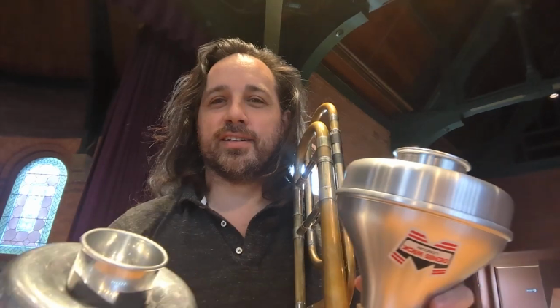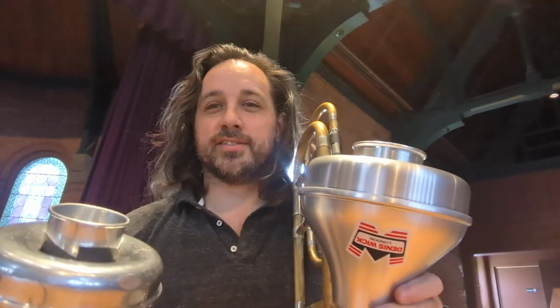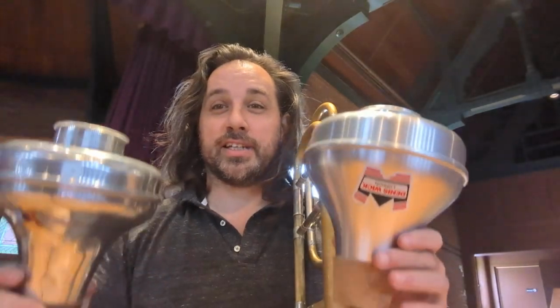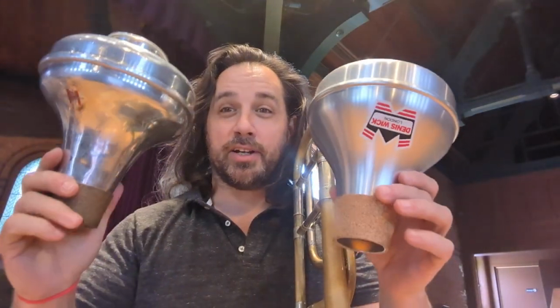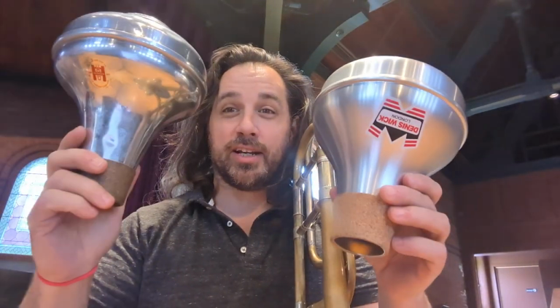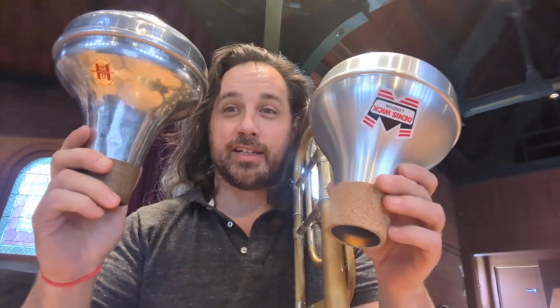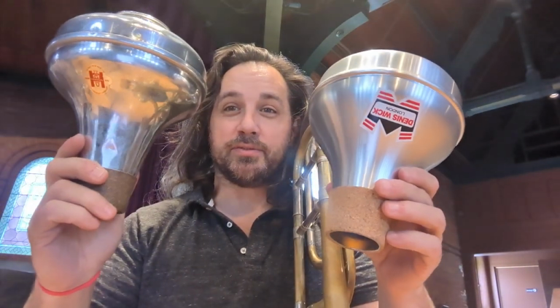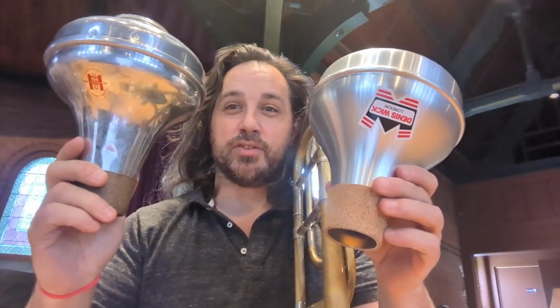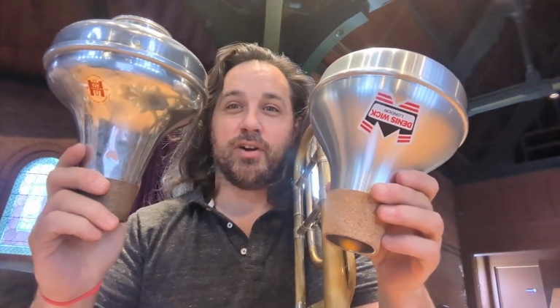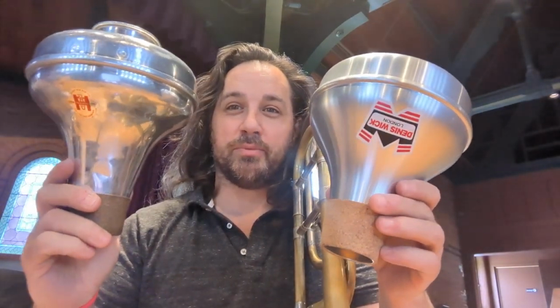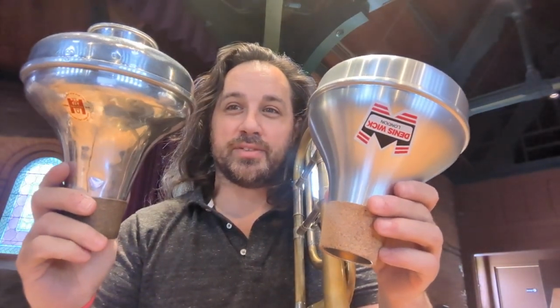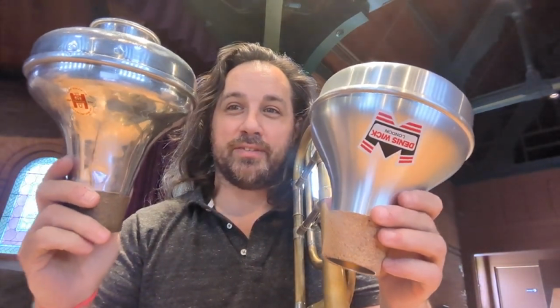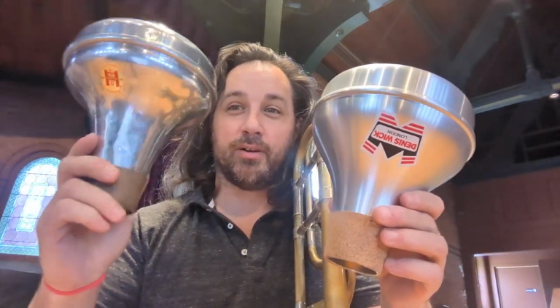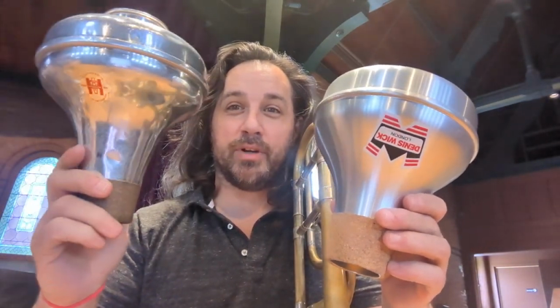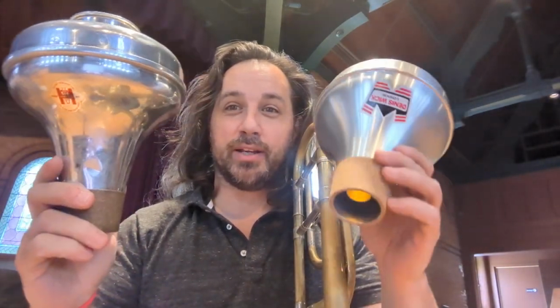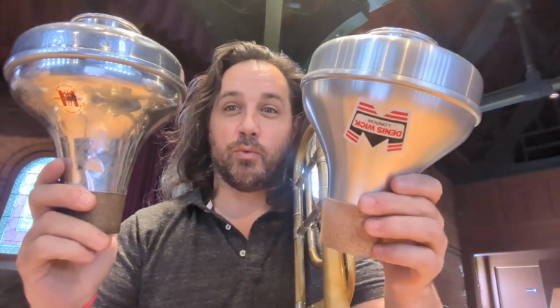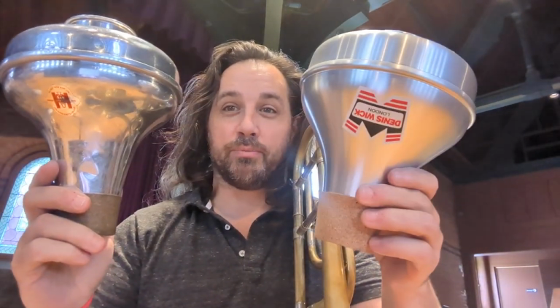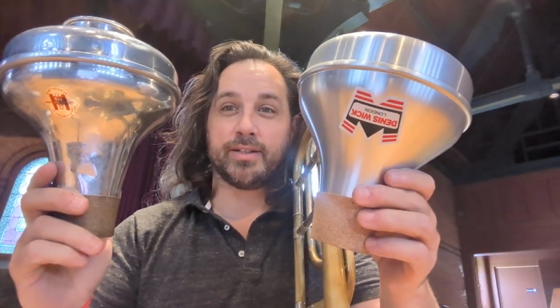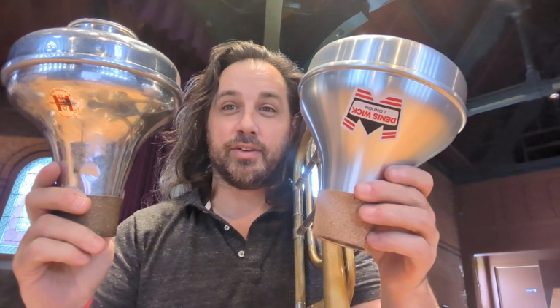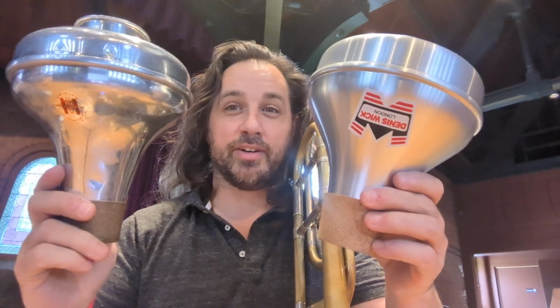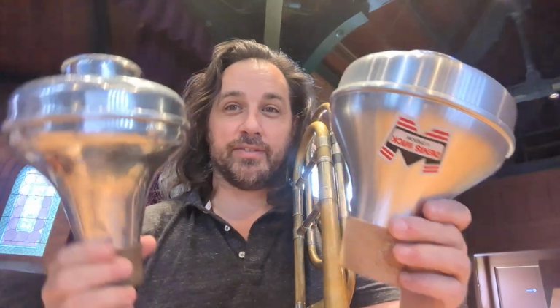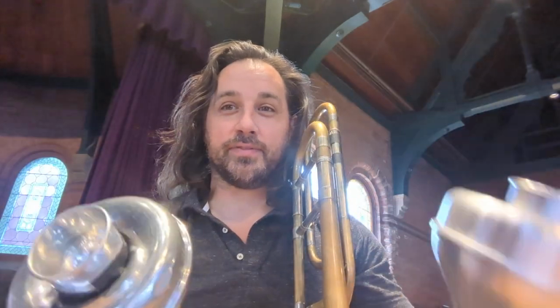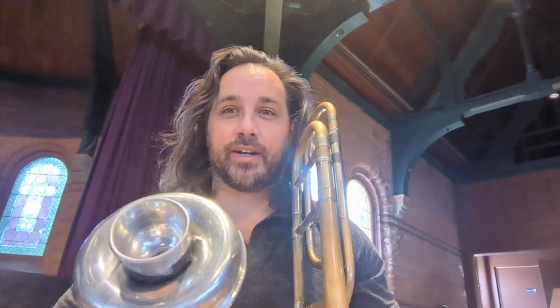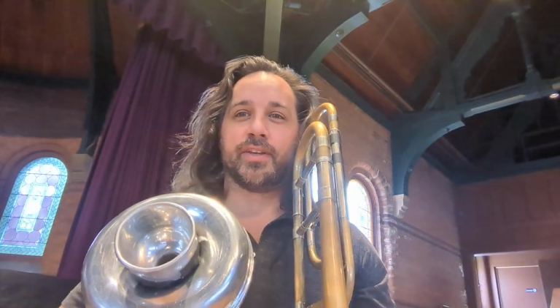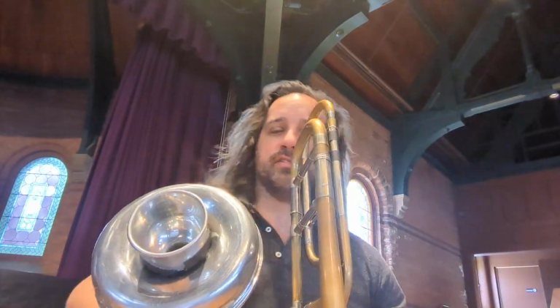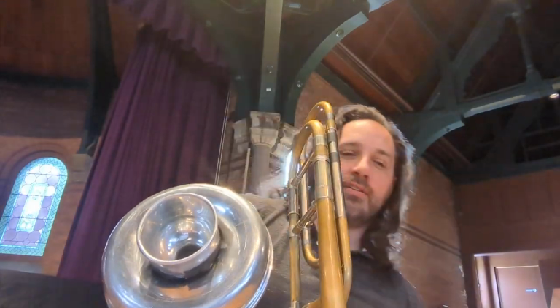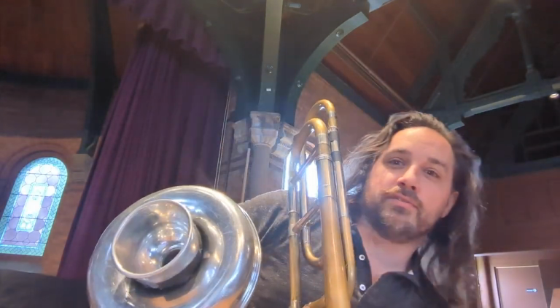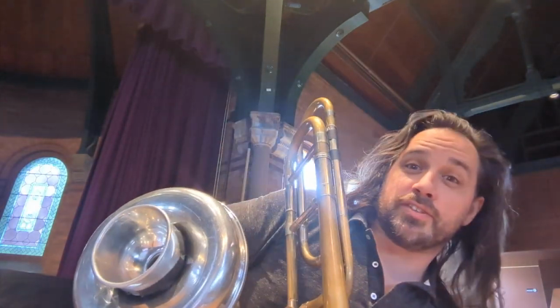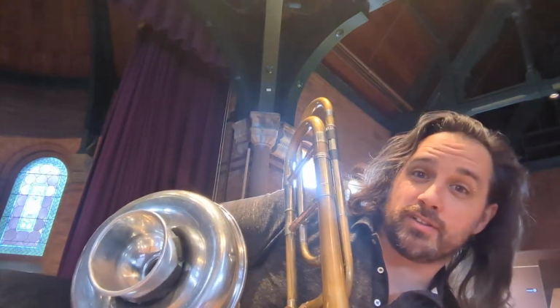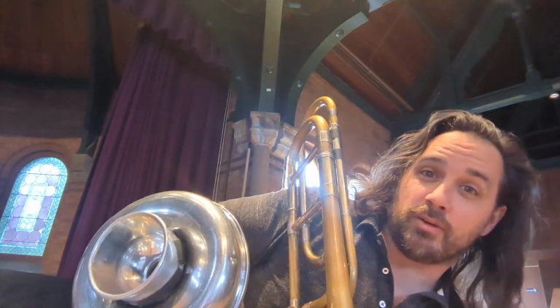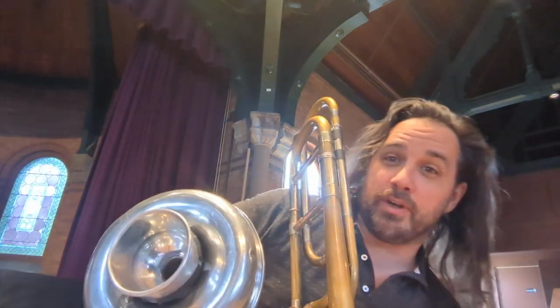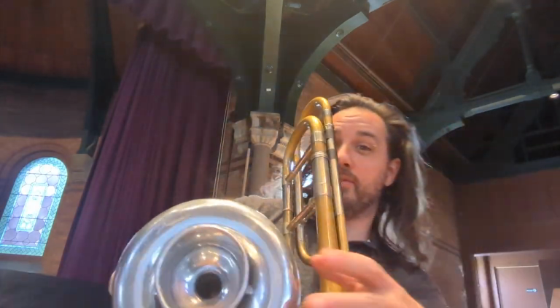Today we're going to try out the difference between two Harman mutes. I have a Harman Brand and a Wick Brand. You can hear the difference very carefully. First, the Harman Brand mute.